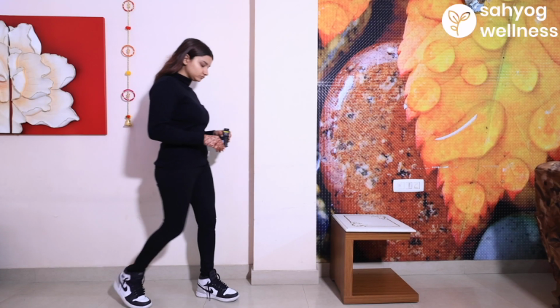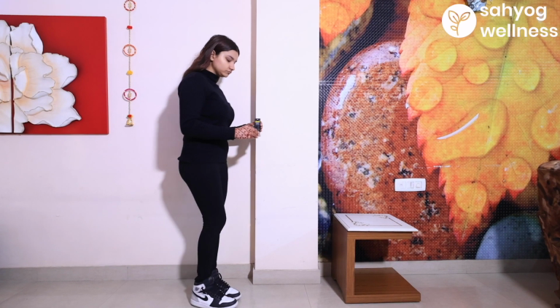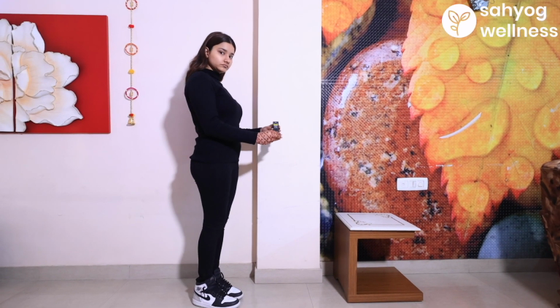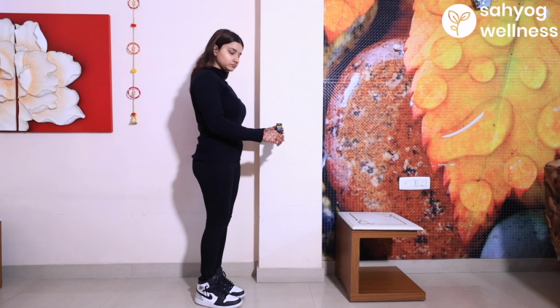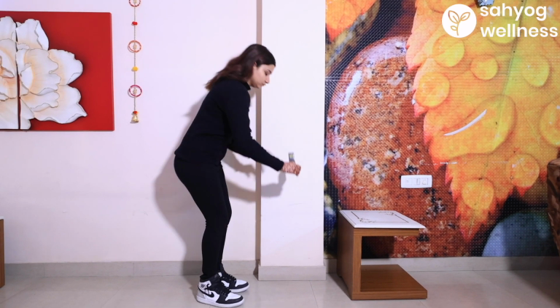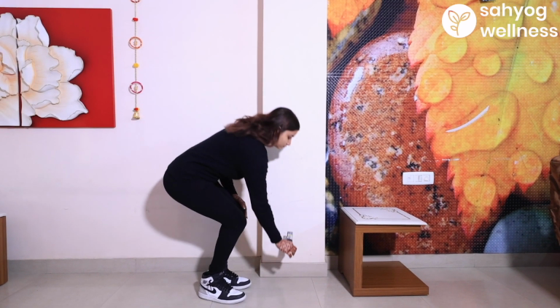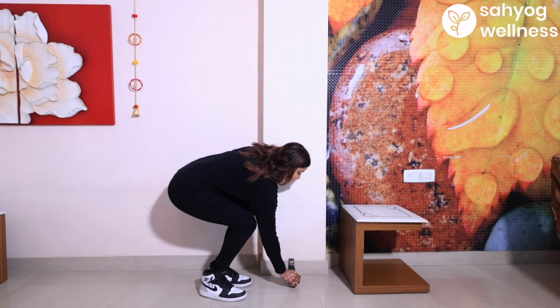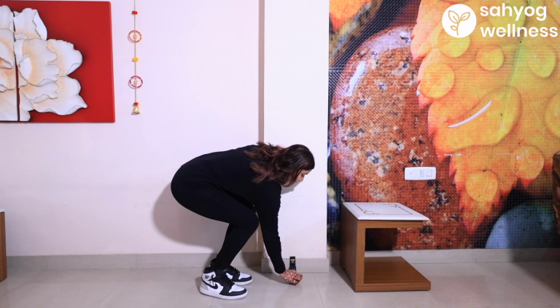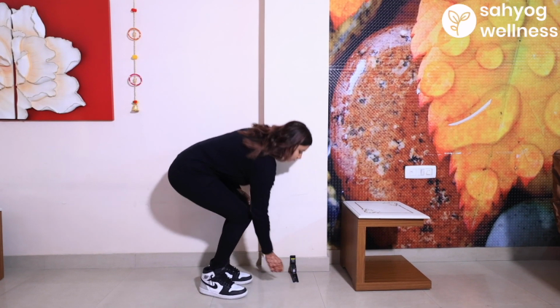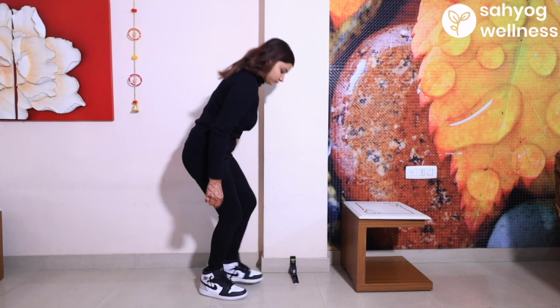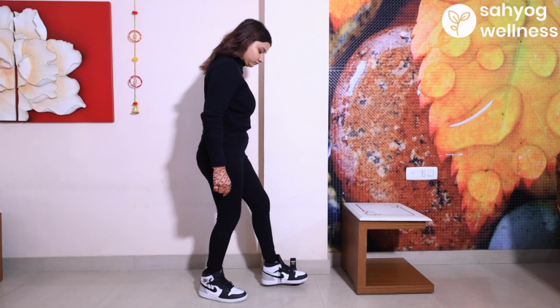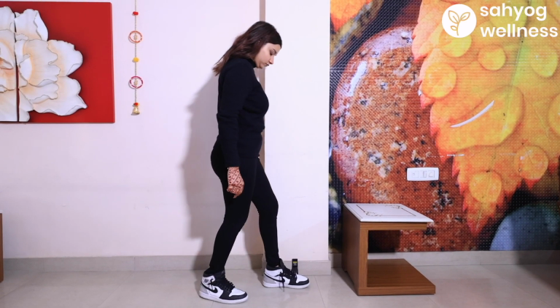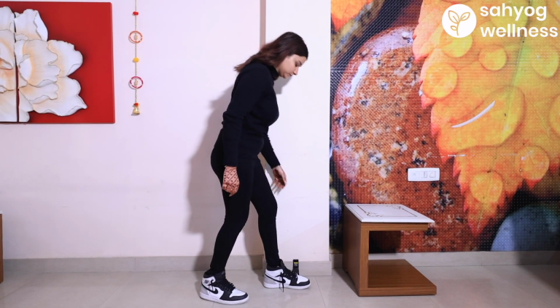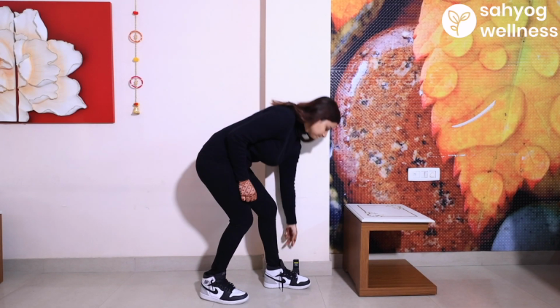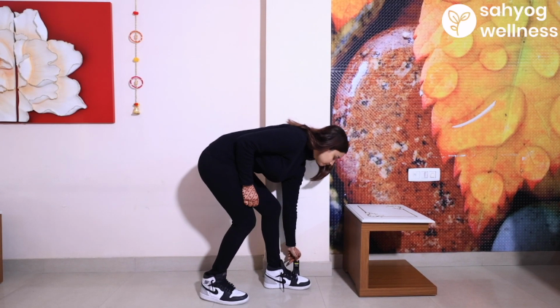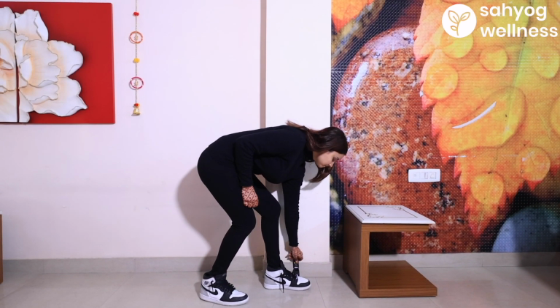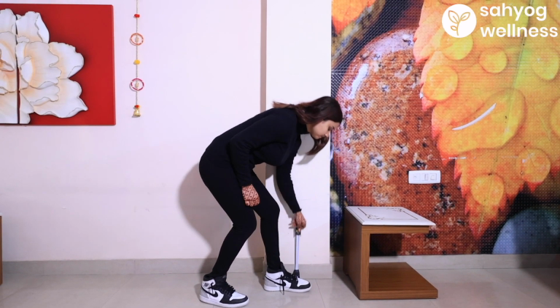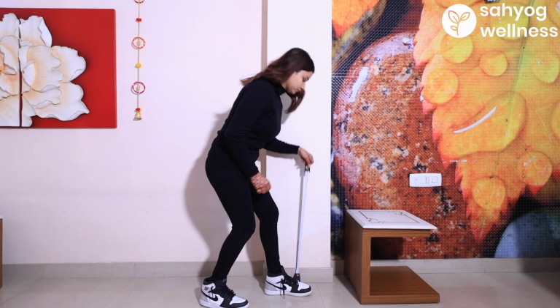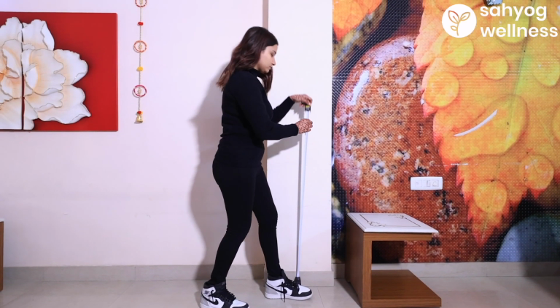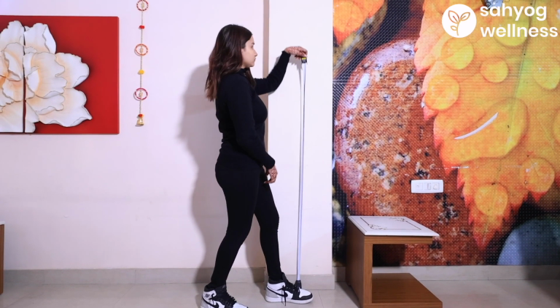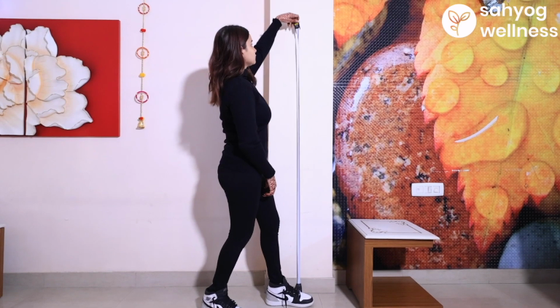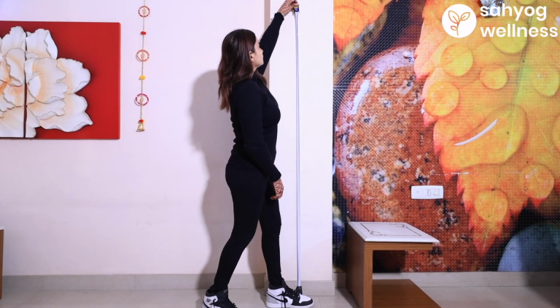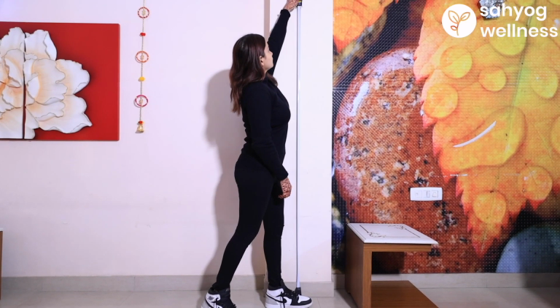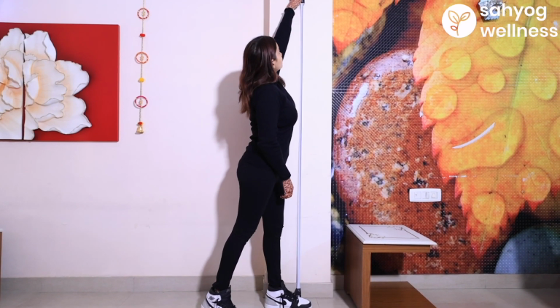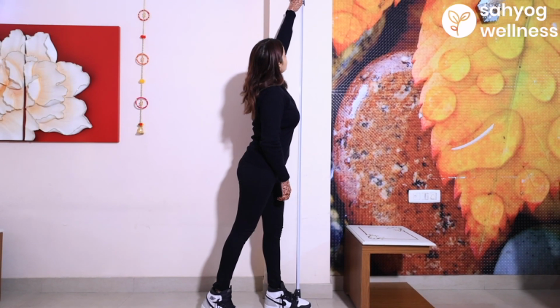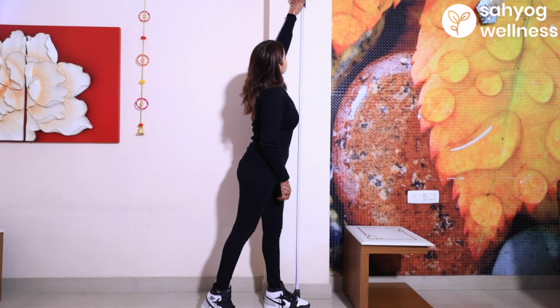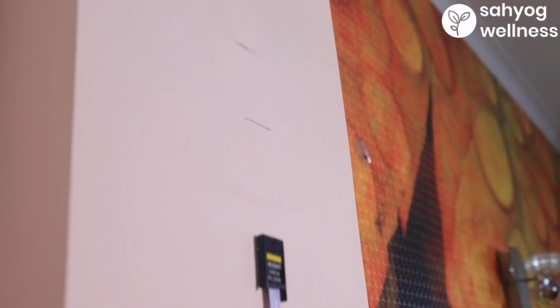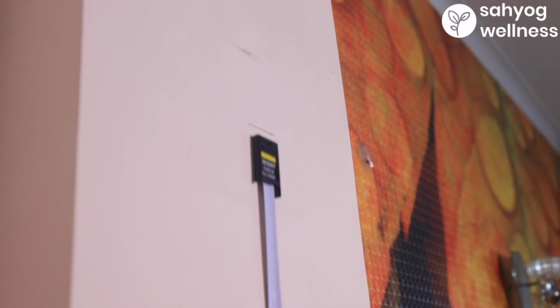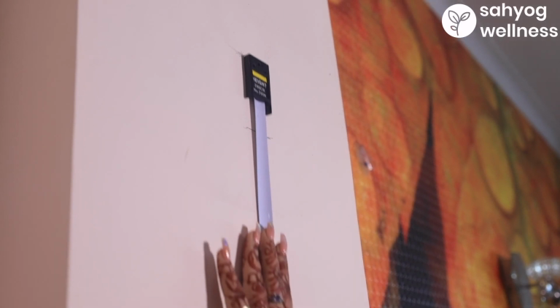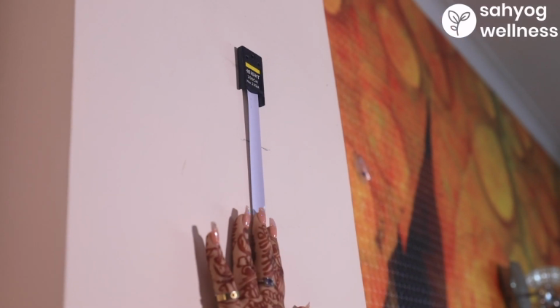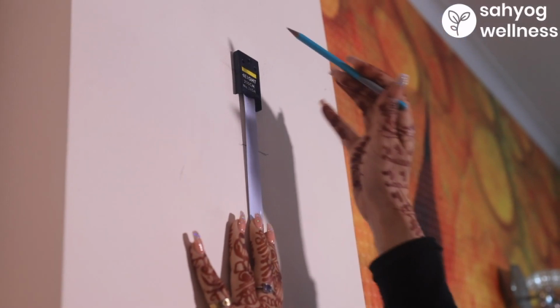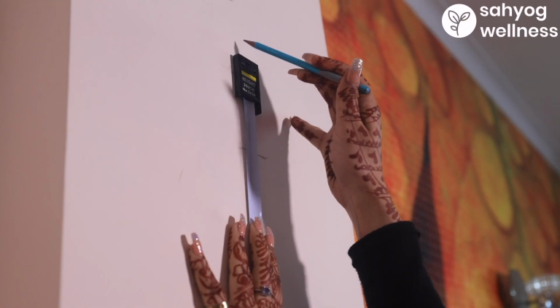To get started, put the stature meter at the bottom of the wall. Hold one corner with your foot and pull it up till 200 centimeters until it shows zero as a reading. Then fix it with the help of tape tentatively.